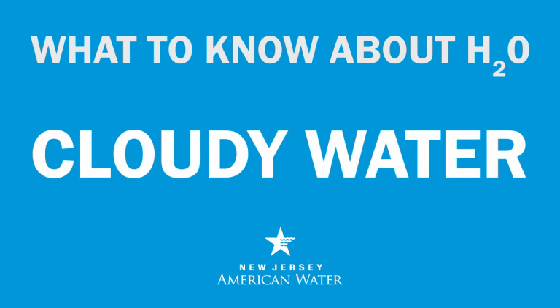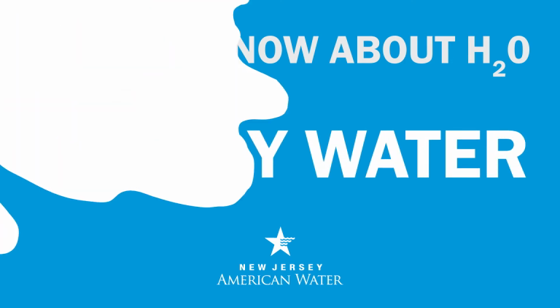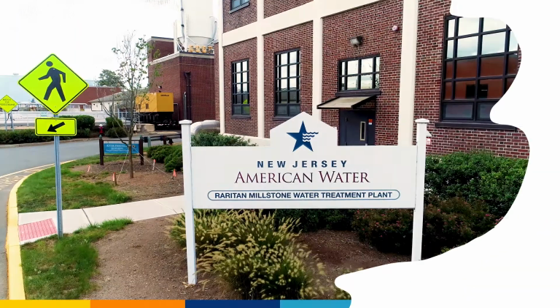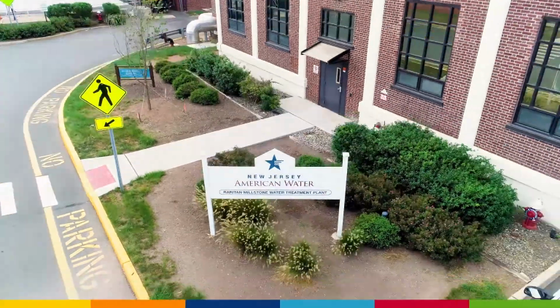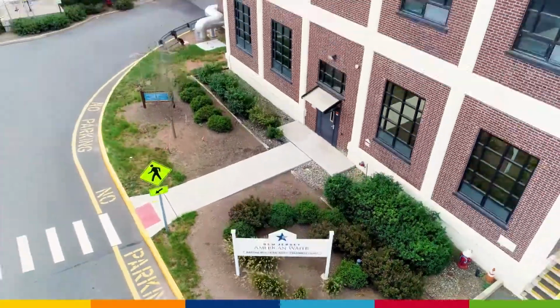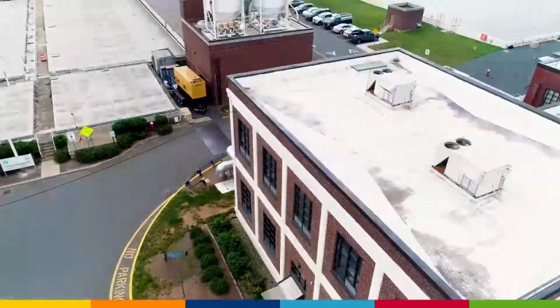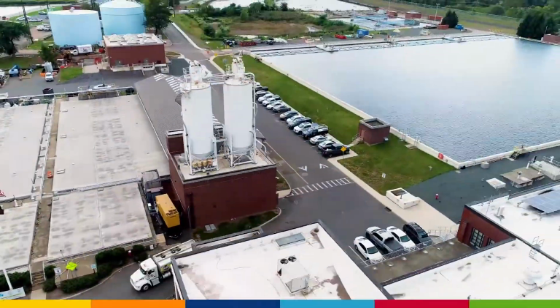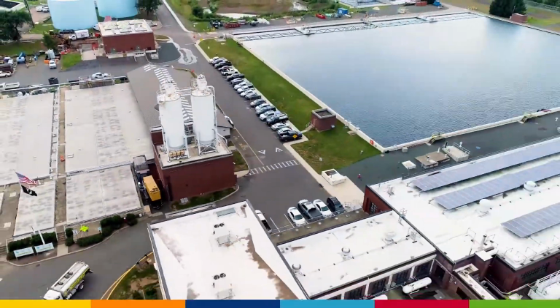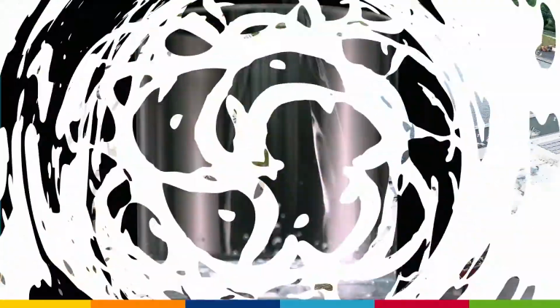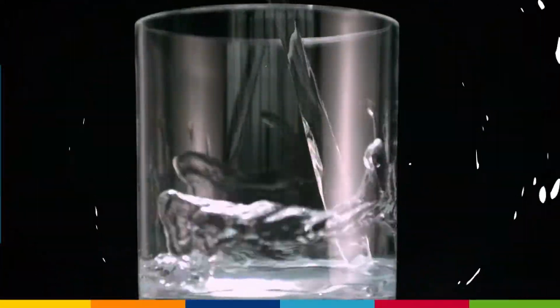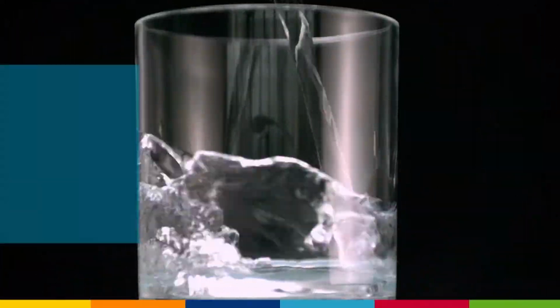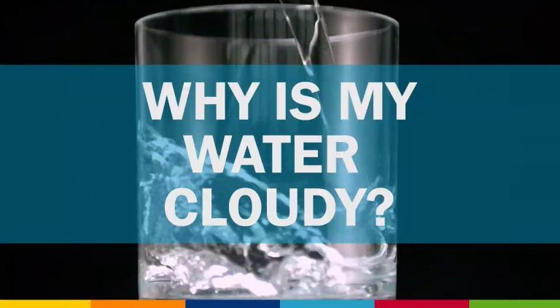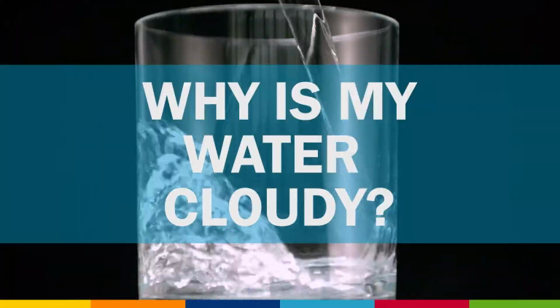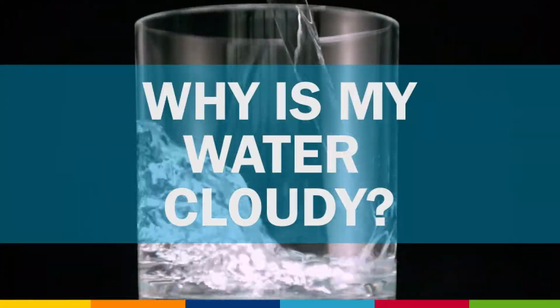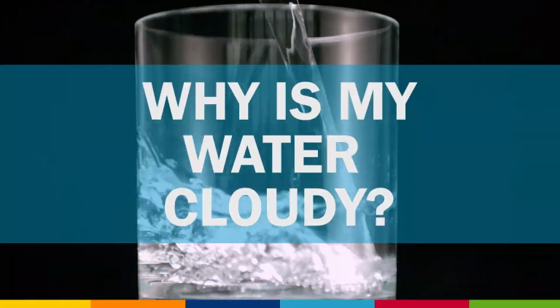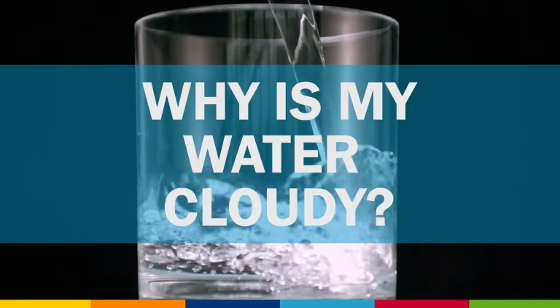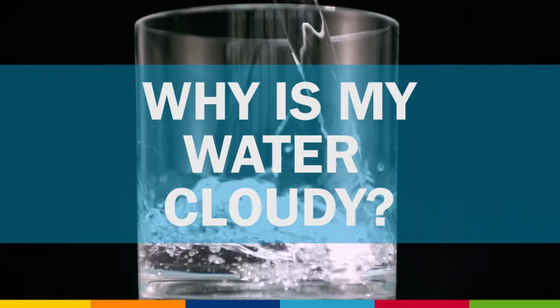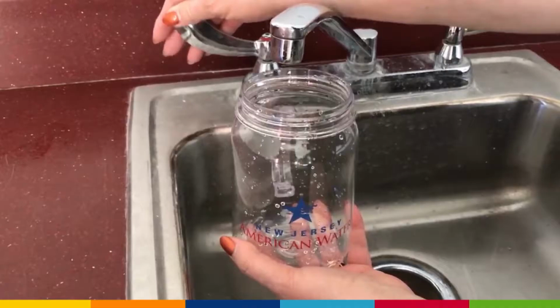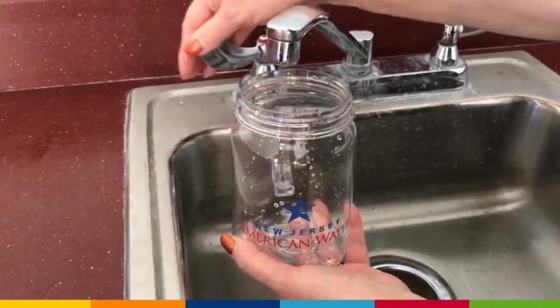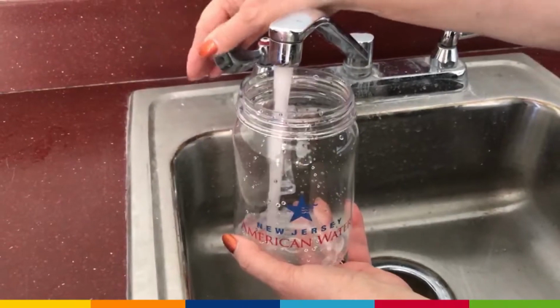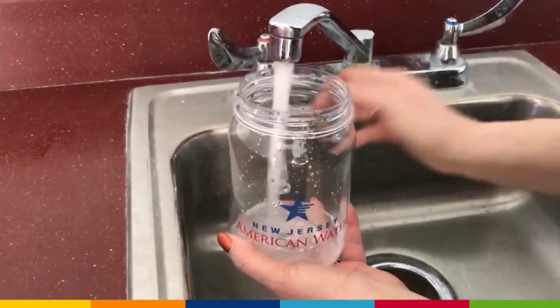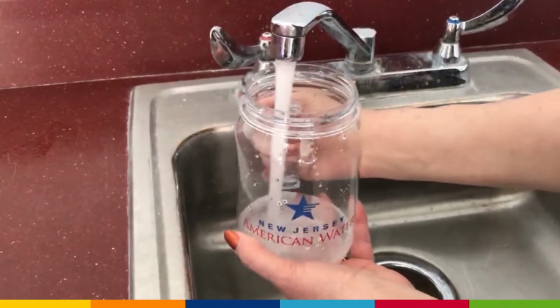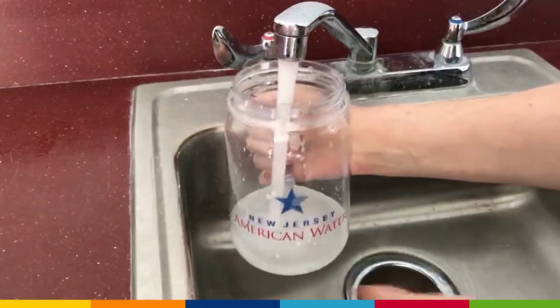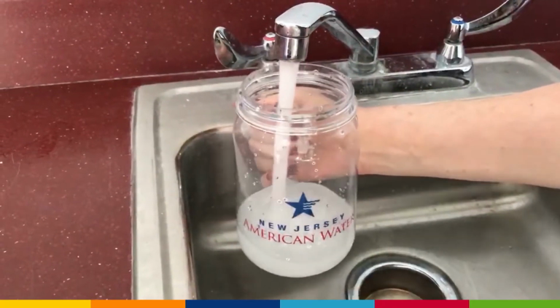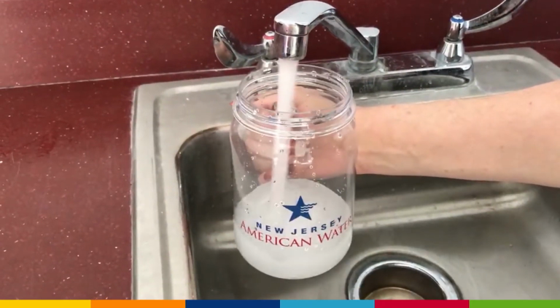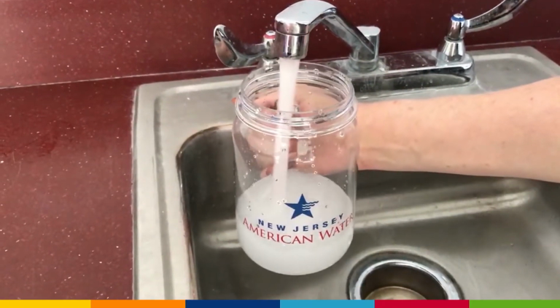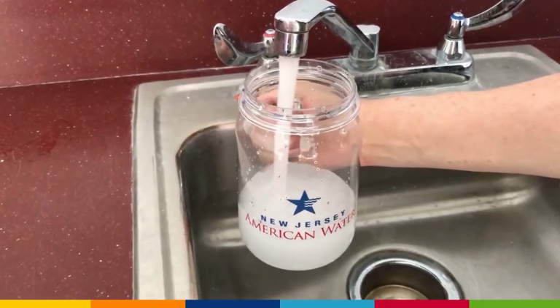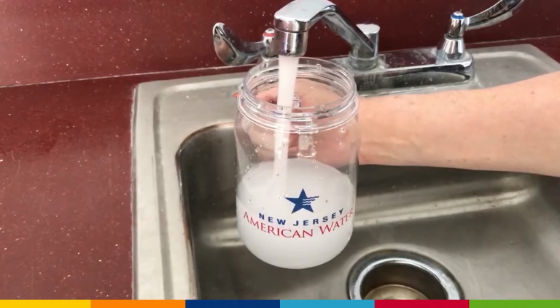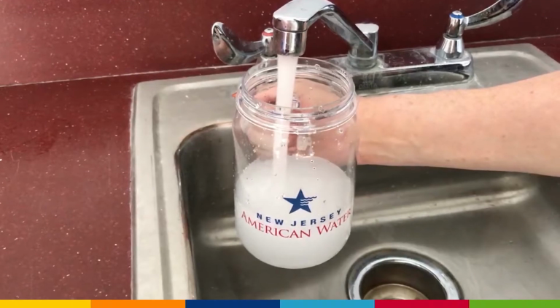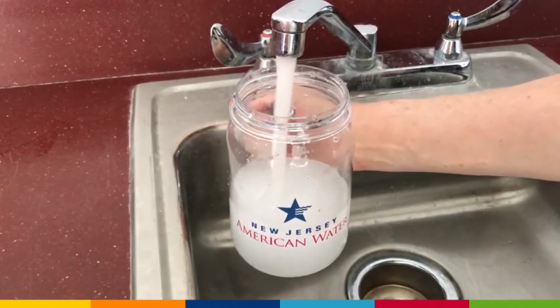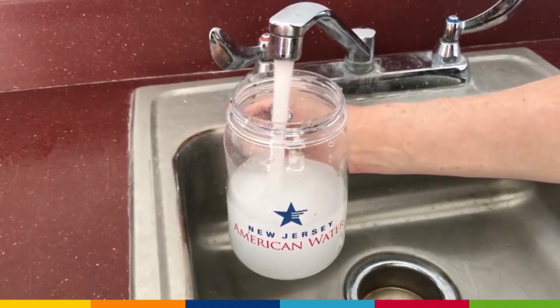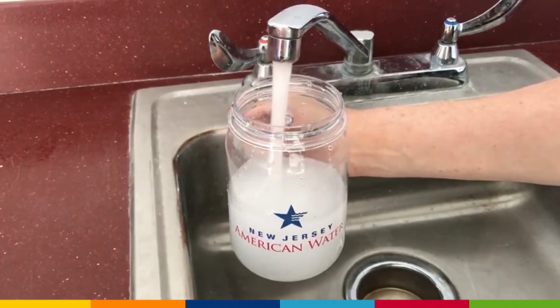At New Jersey American Water, our business is water. One question we are sometimes asked is, why is my water cloudy? Cloudy water occurs when there's a high concentration of air bubbles in water, giving the water a cloudy or milky appearance.